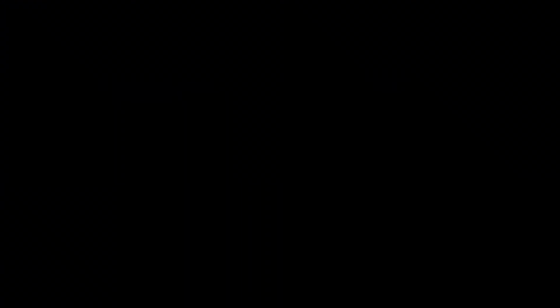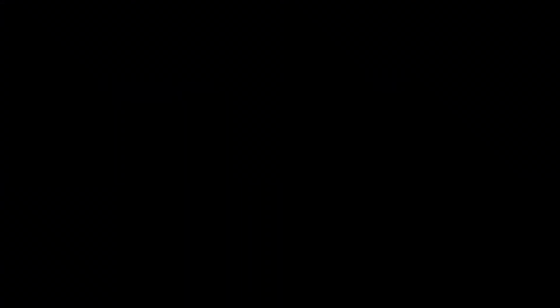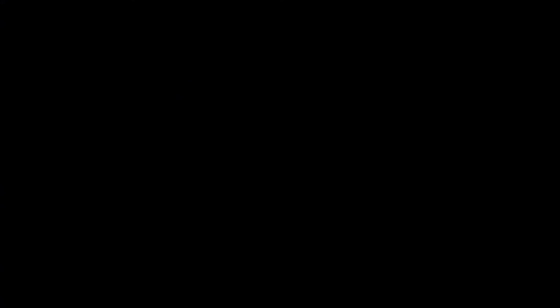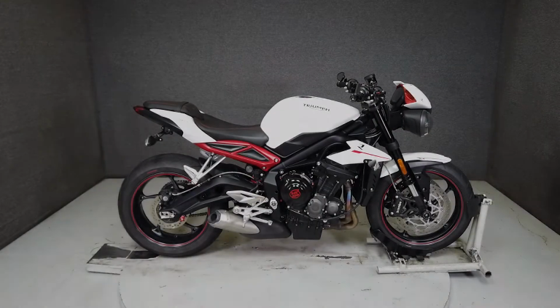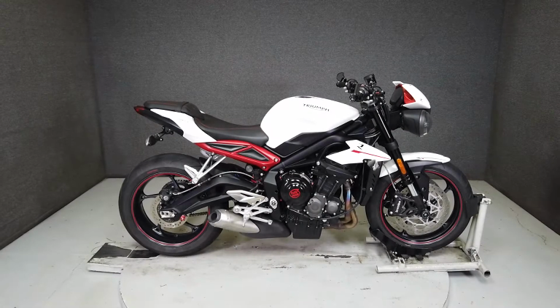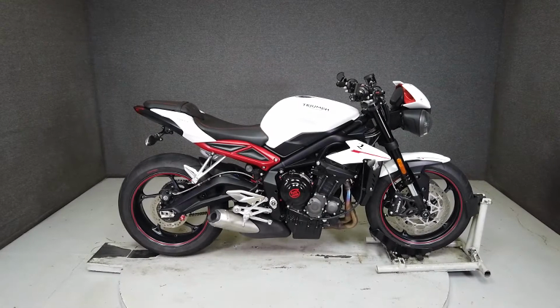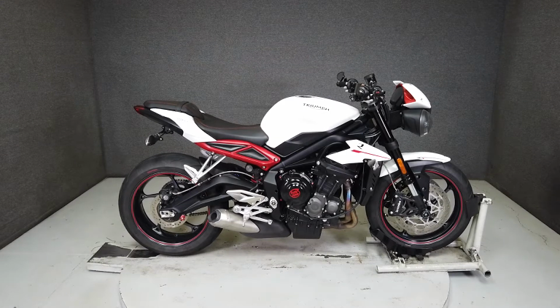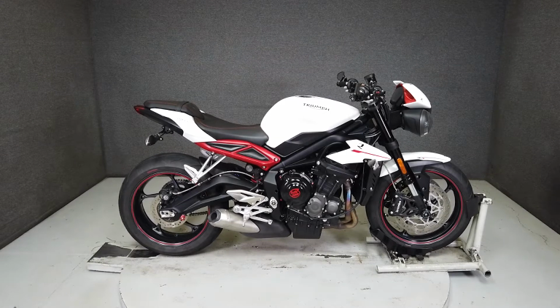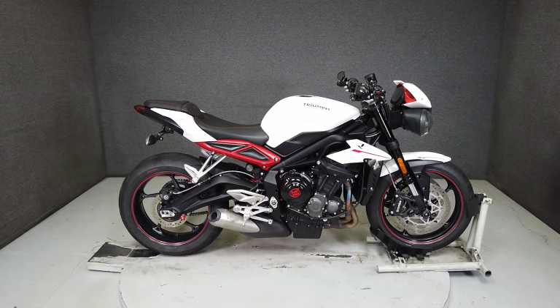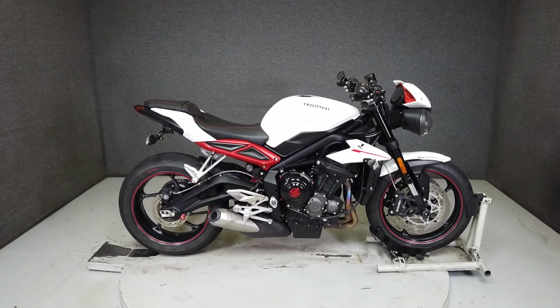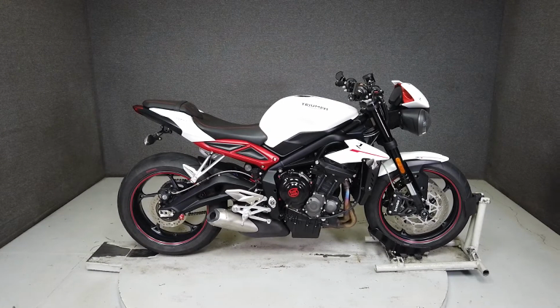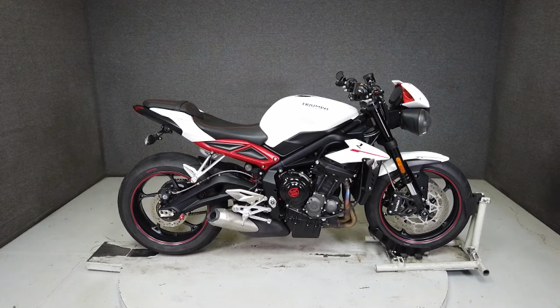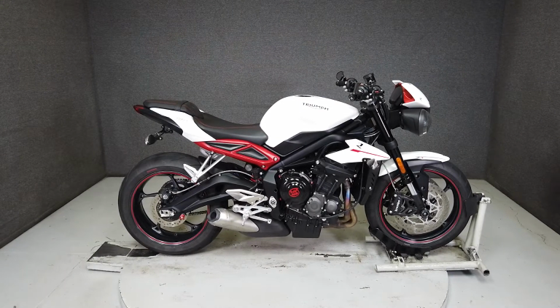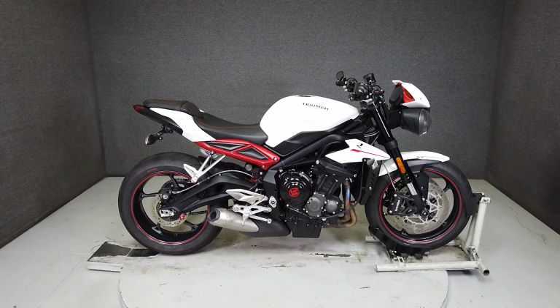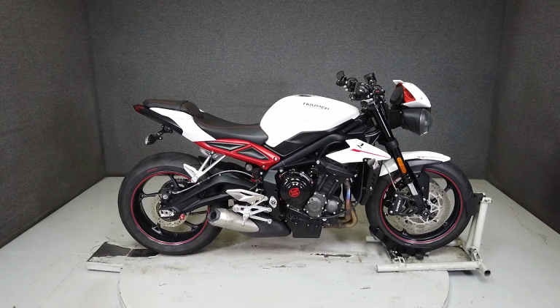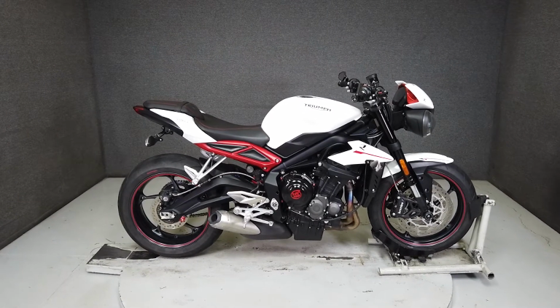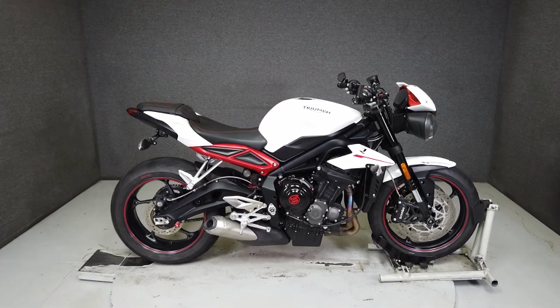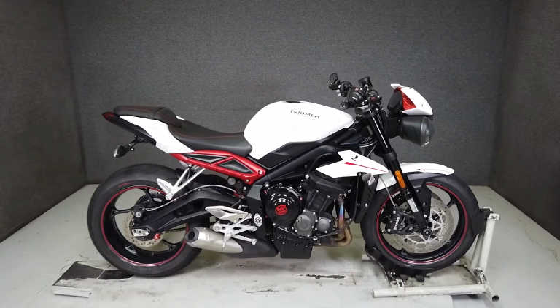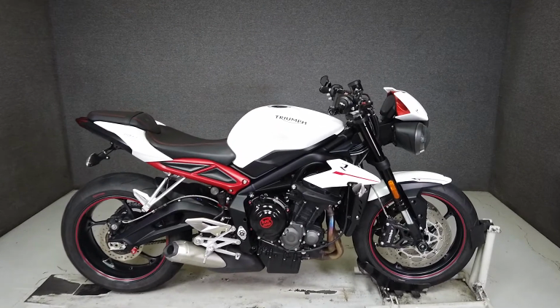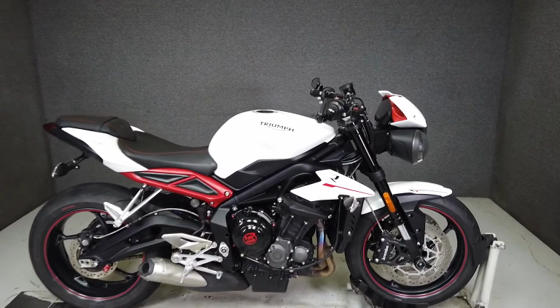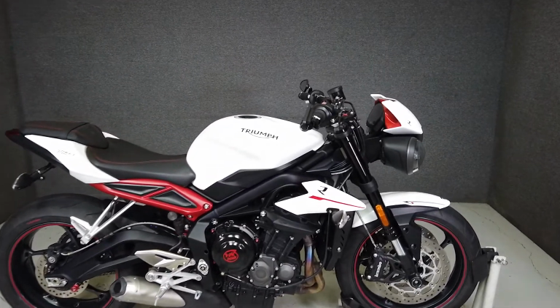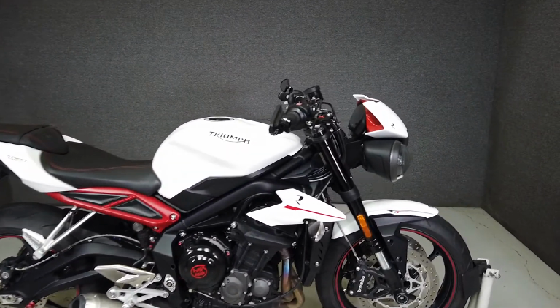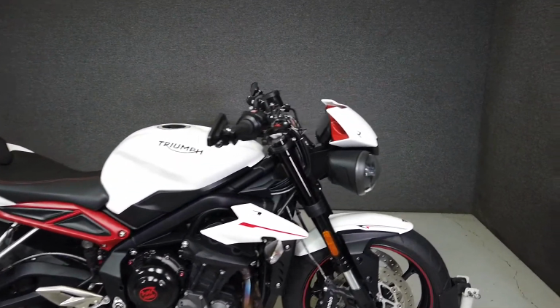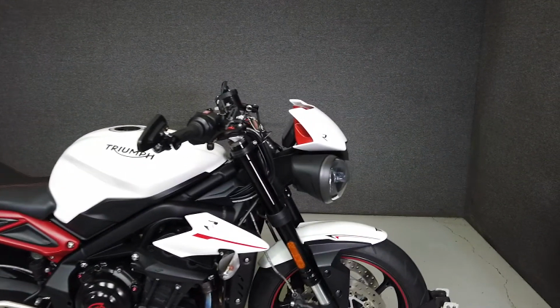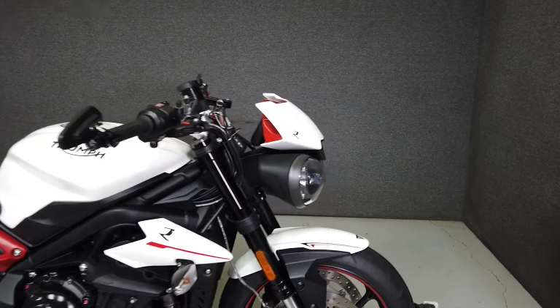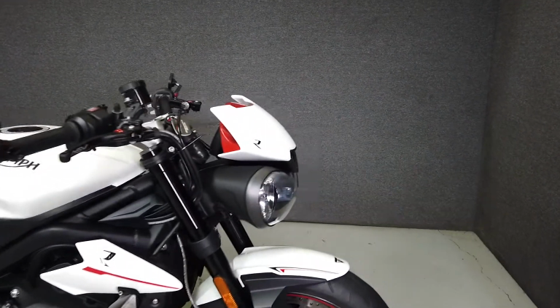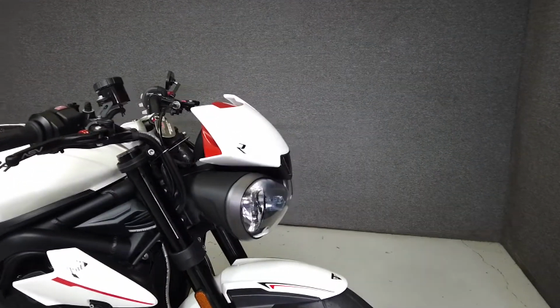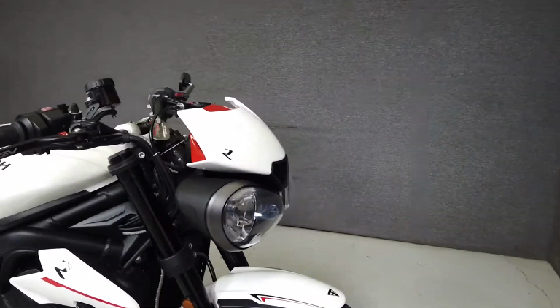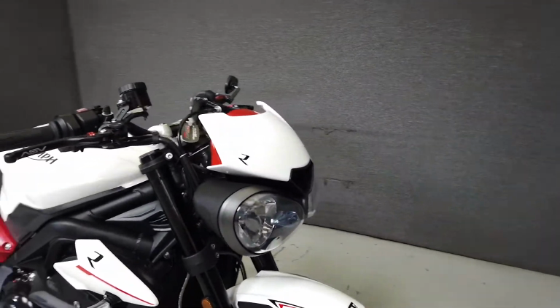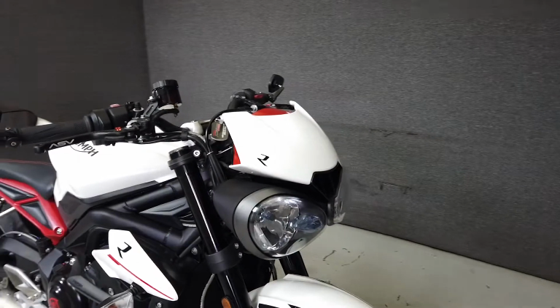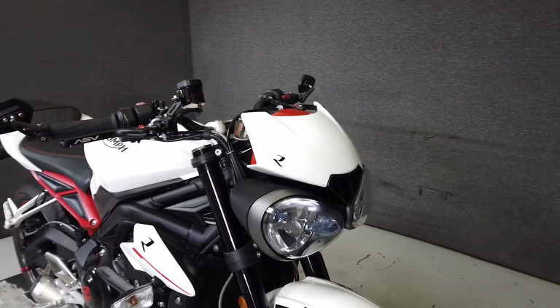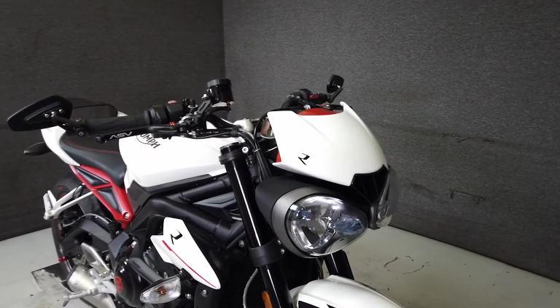Hey everyone, this is Keegan from National Power Sports. This 2018 Triumph Street Triple 765R Low with only 4,412 miles runs and rides well and passes New Hampshire State Inspection.